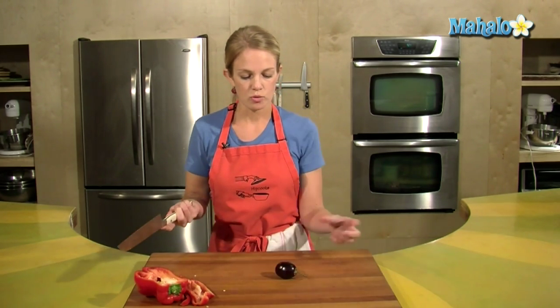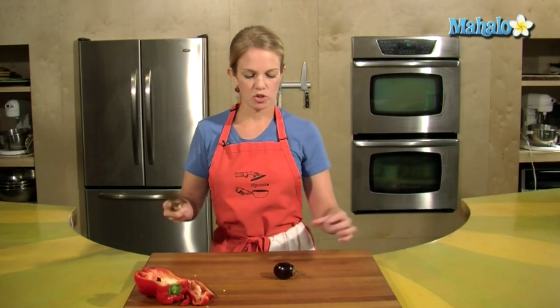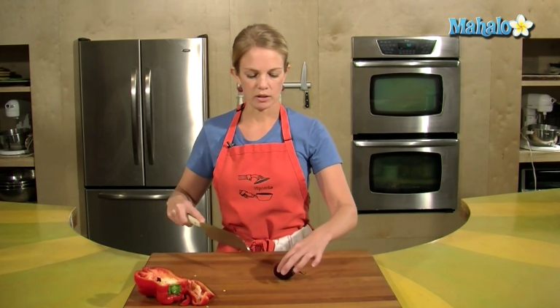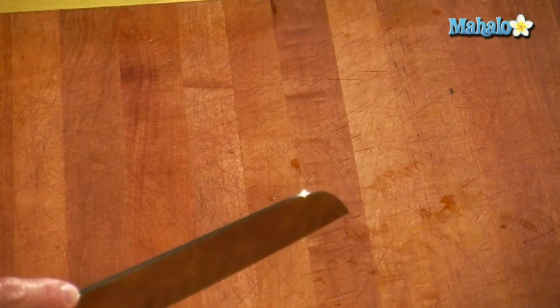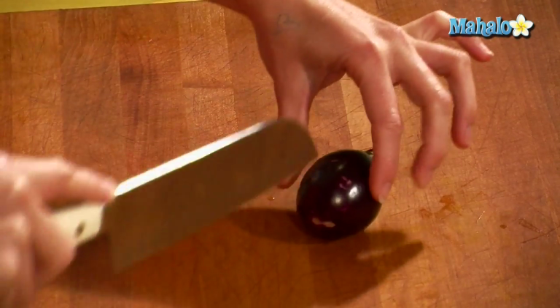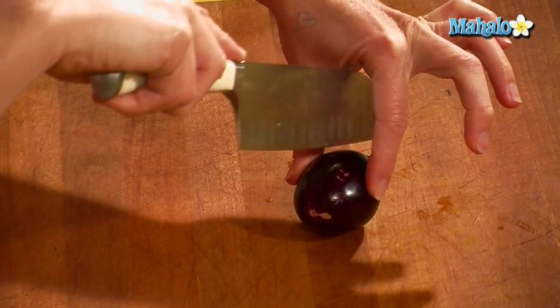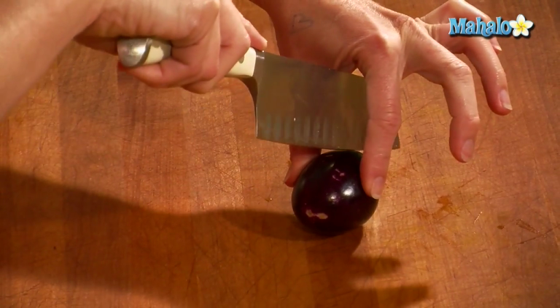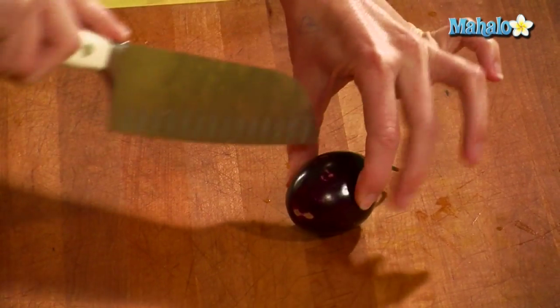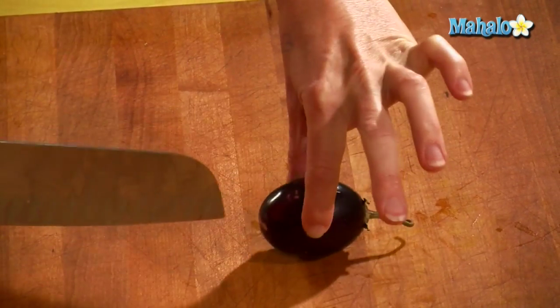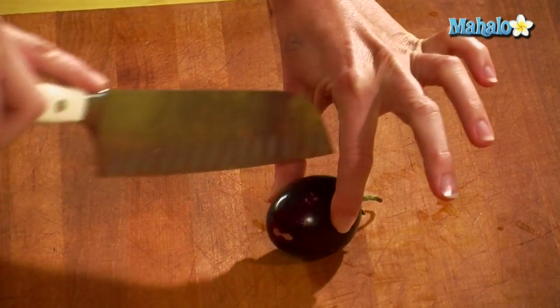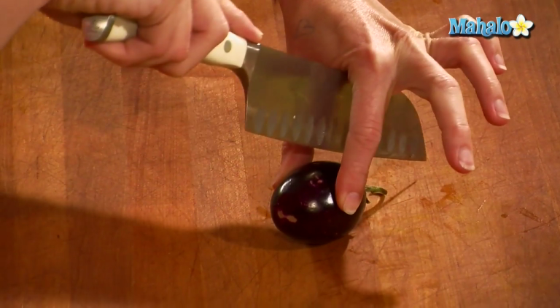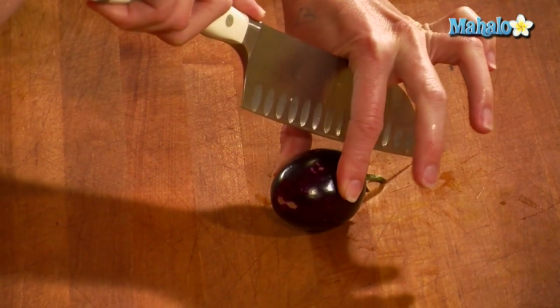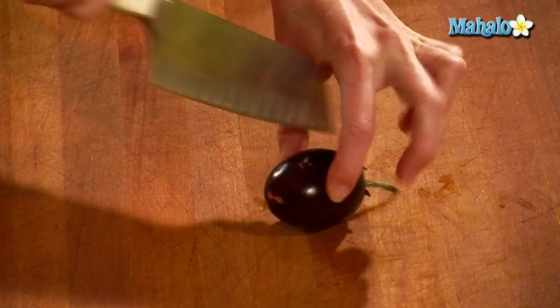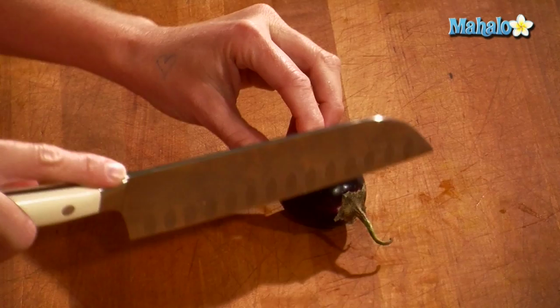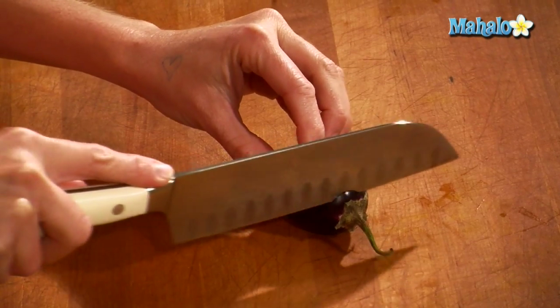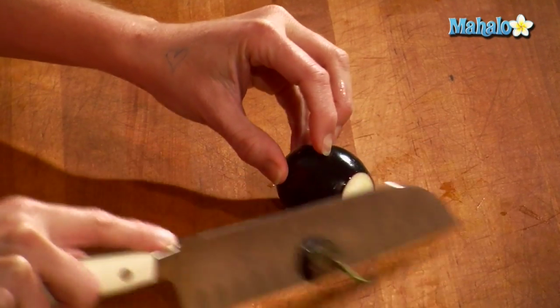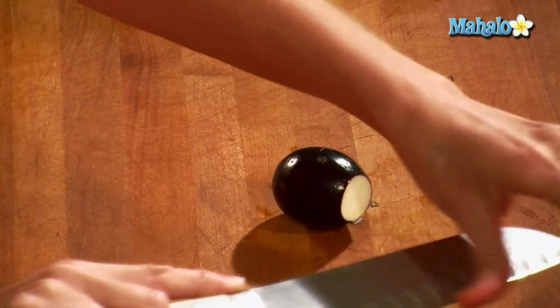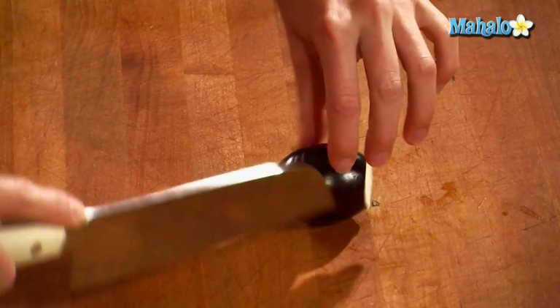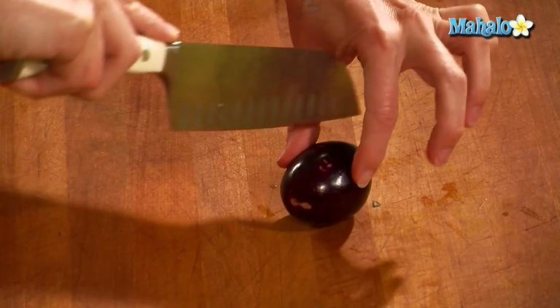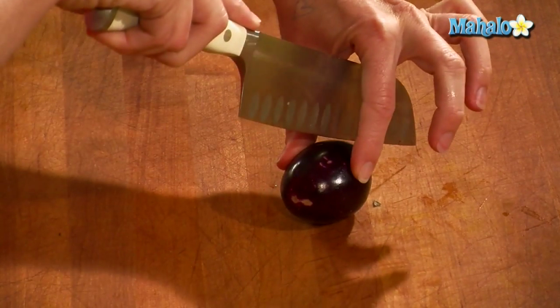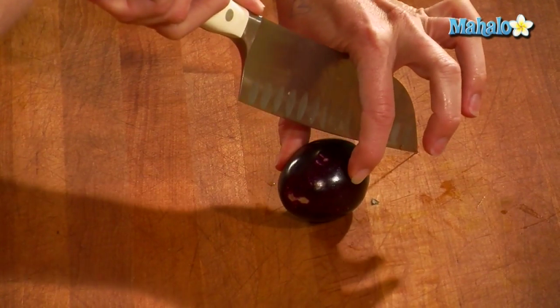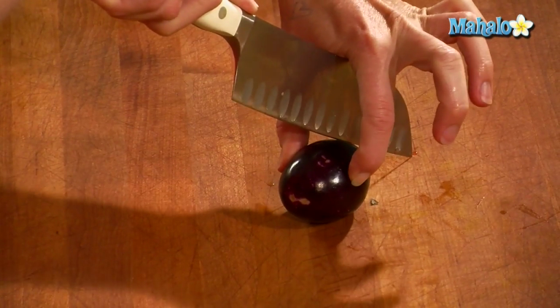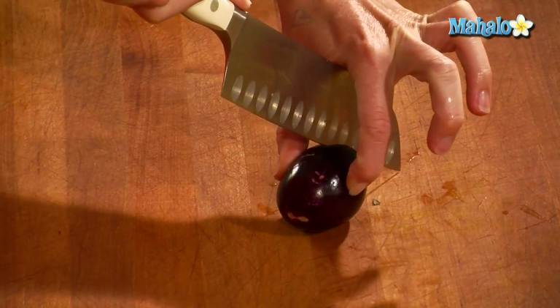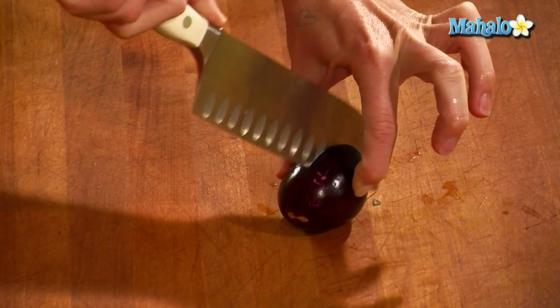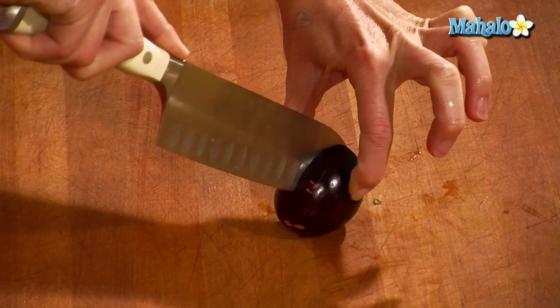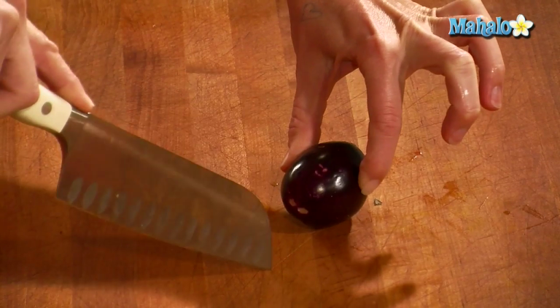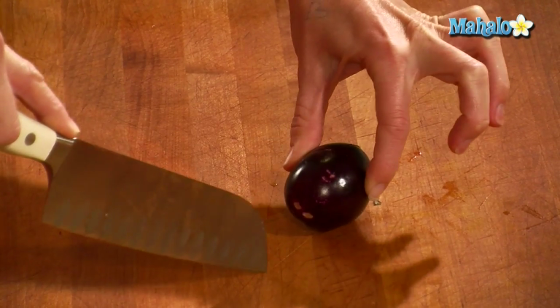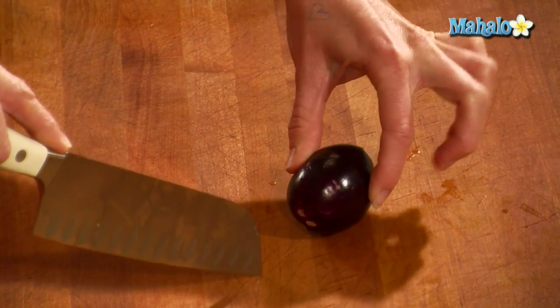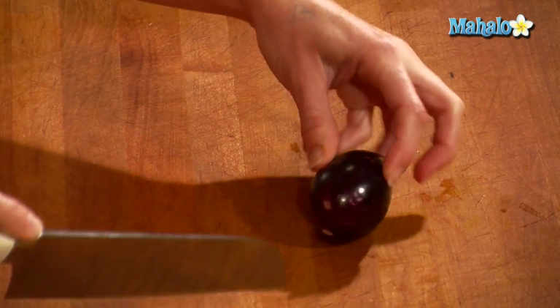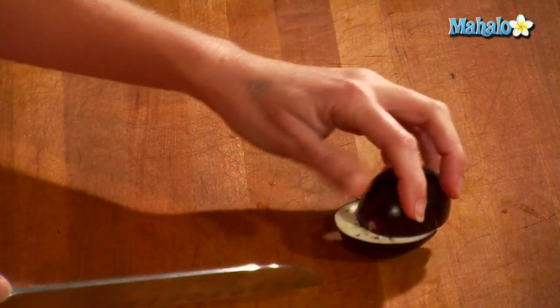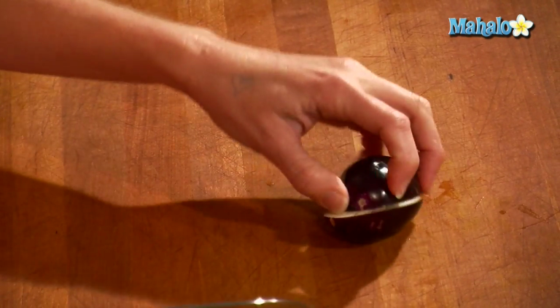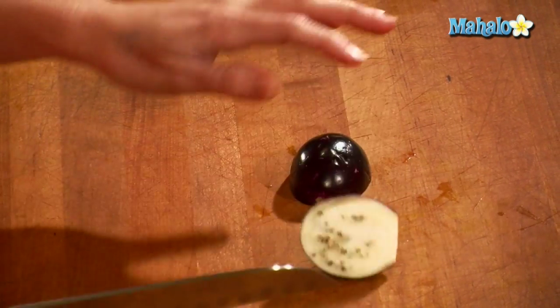The draw-straddle is when we have smaller items and you put your fingers on side to side — again, tip to the bottom. Tip to the board, straddle the piece that you're cutting, and cut through, and you have a nice straight cut.